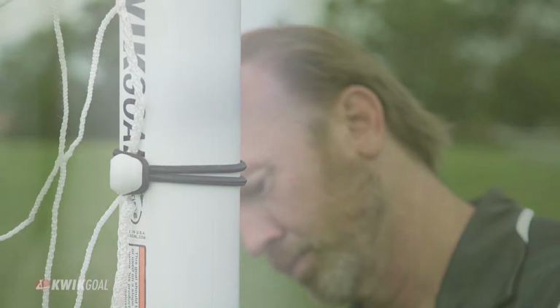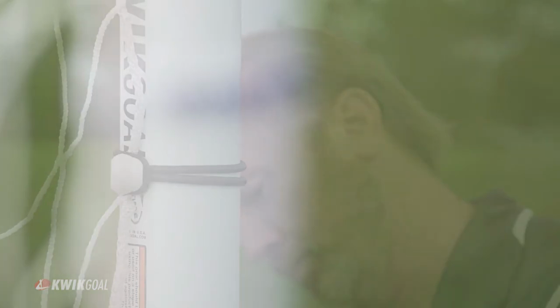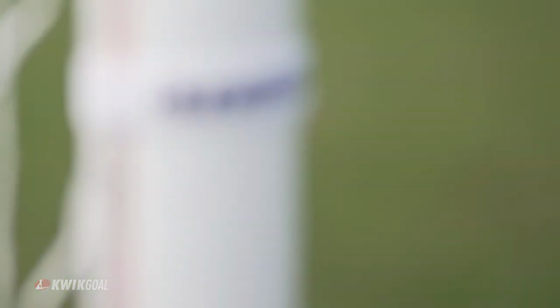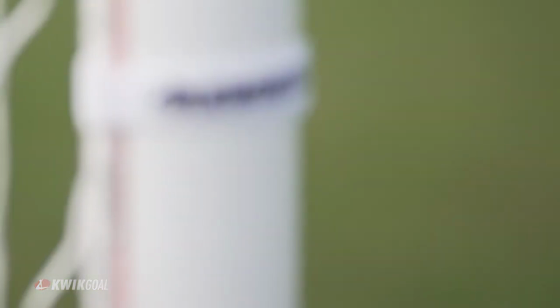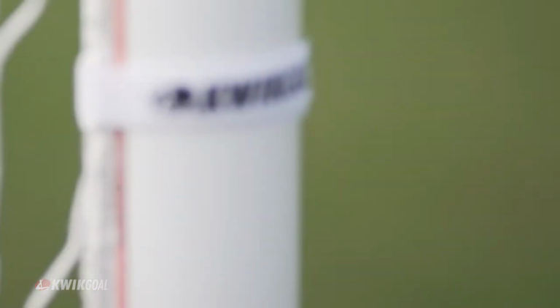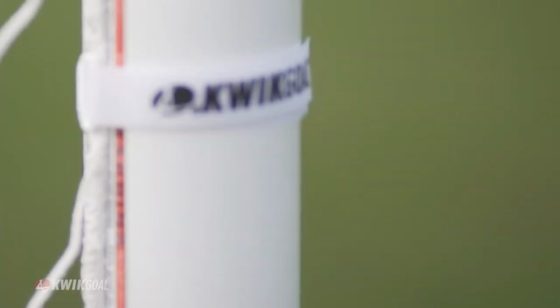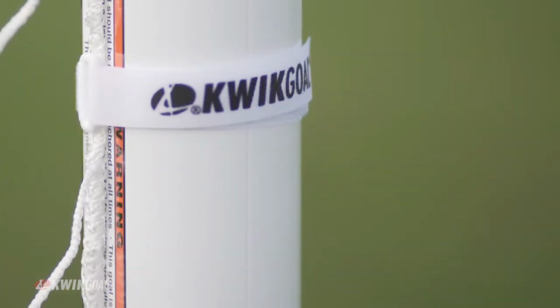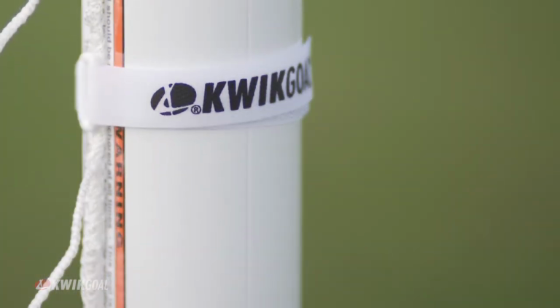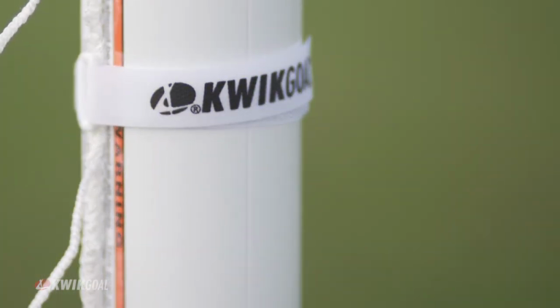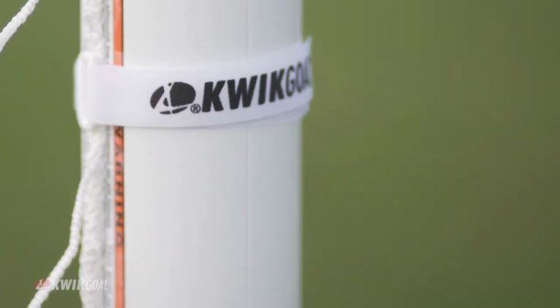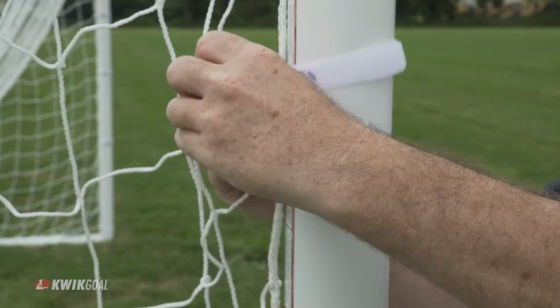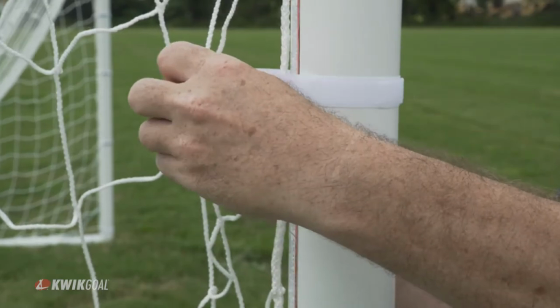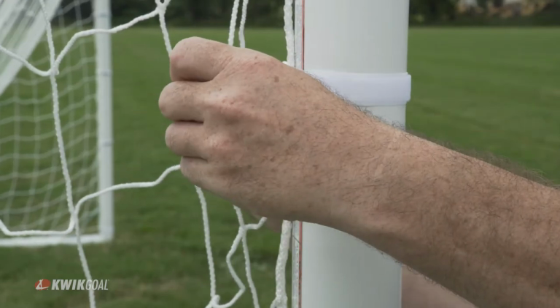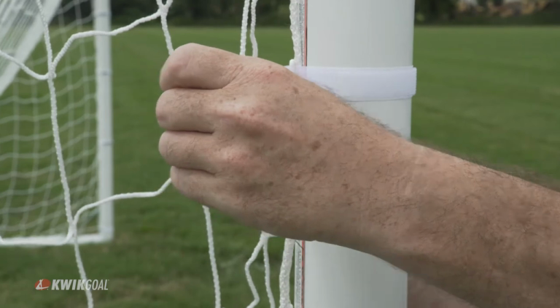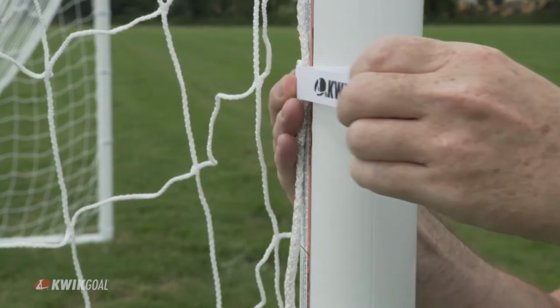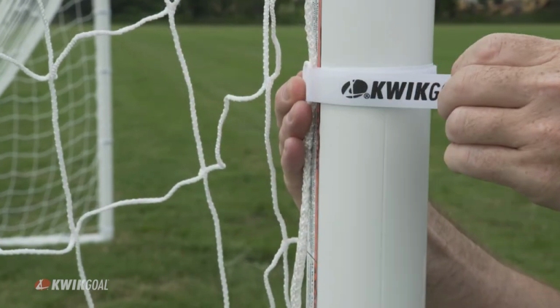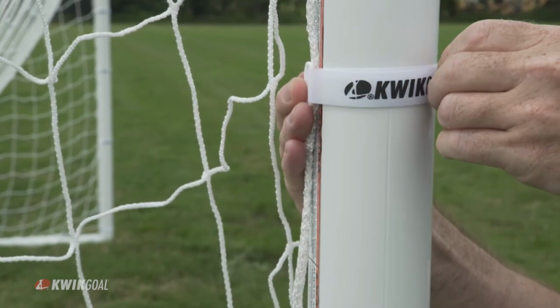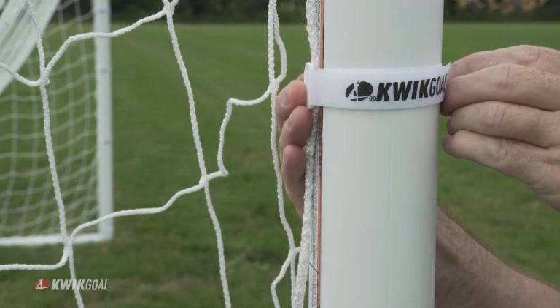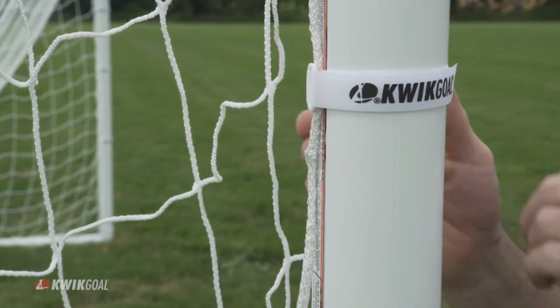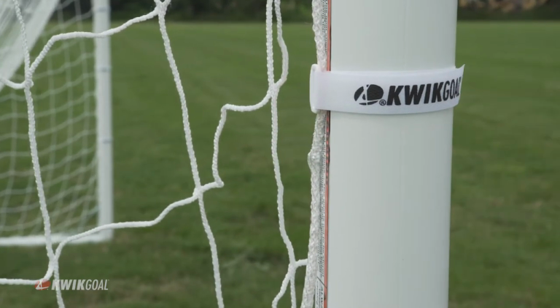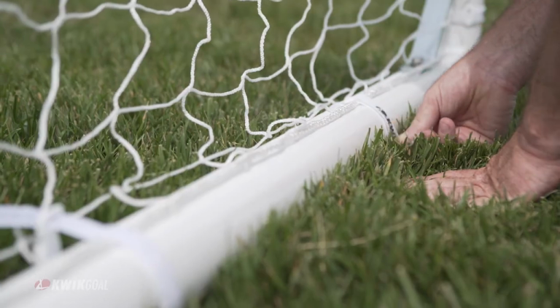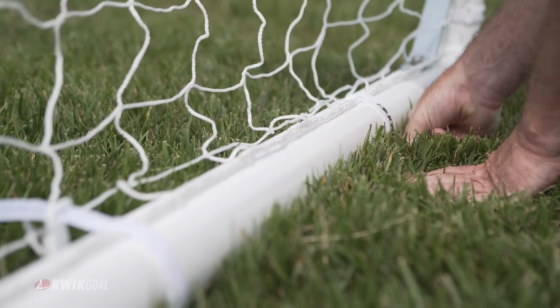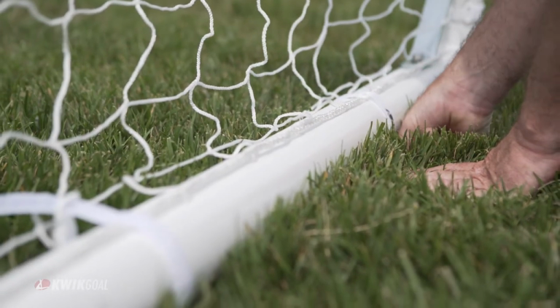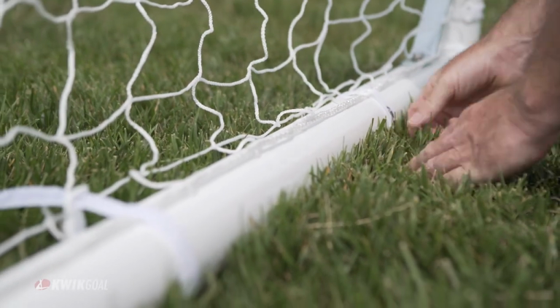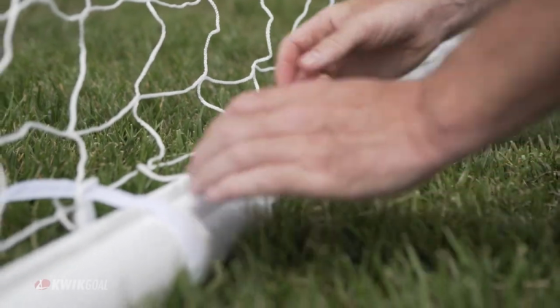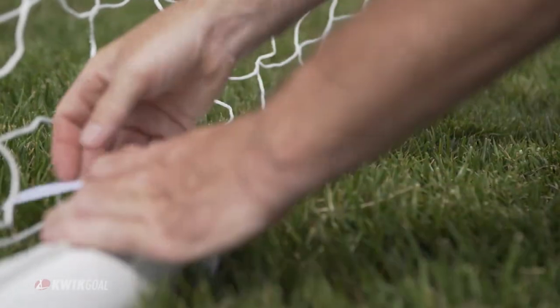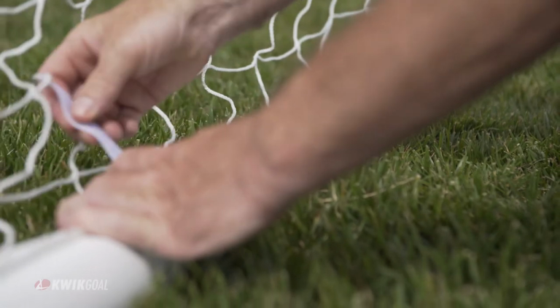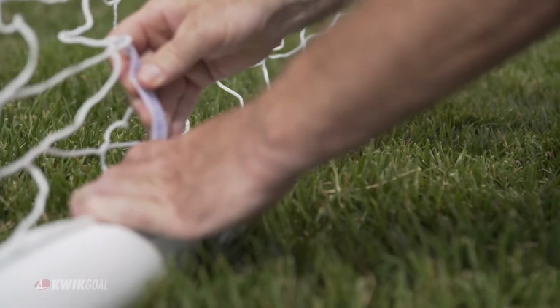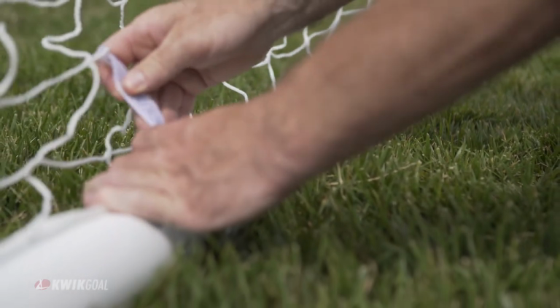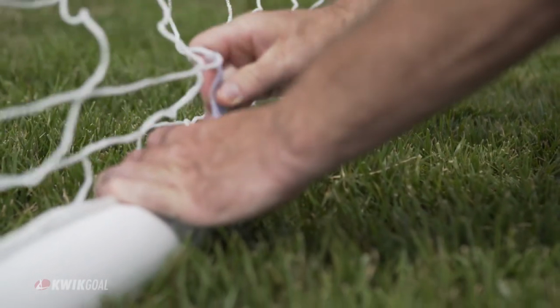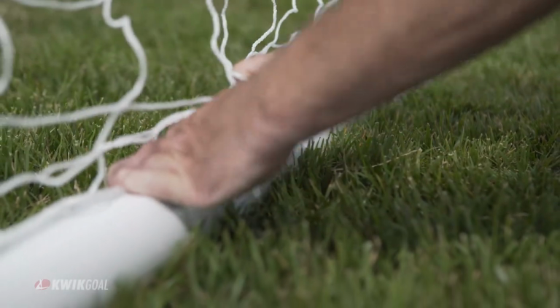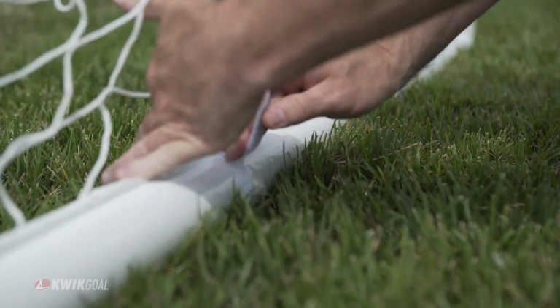Net Attachment Straps are adjustable pre-cut velcro straps, easily used by attaching the mesh of the net to the goal frame. We recommend using Net Attachment Straps on goals that have a post of a 2 inch diameter or greater.